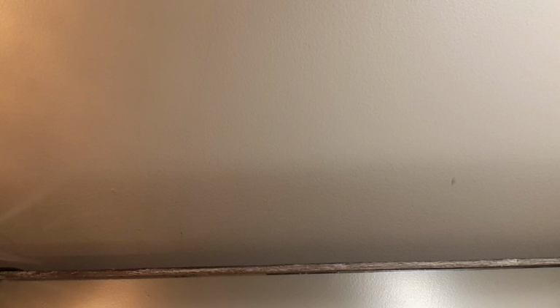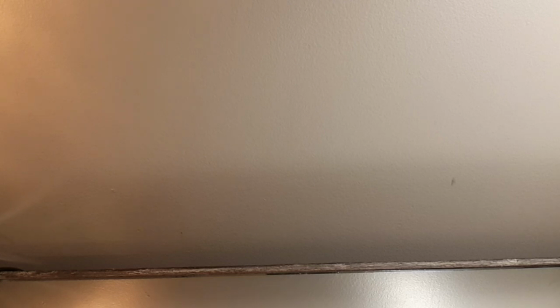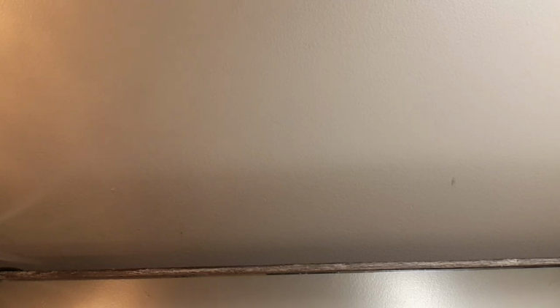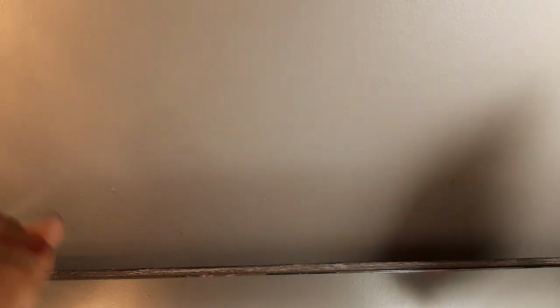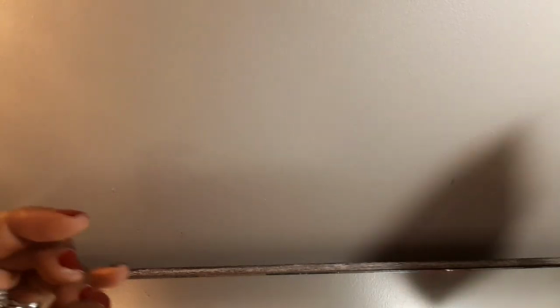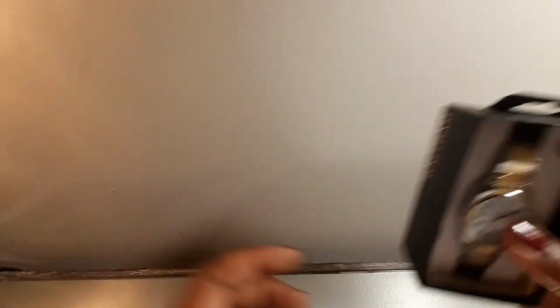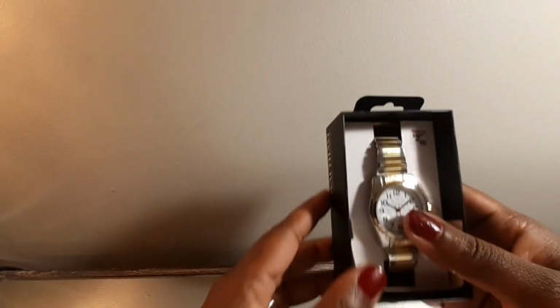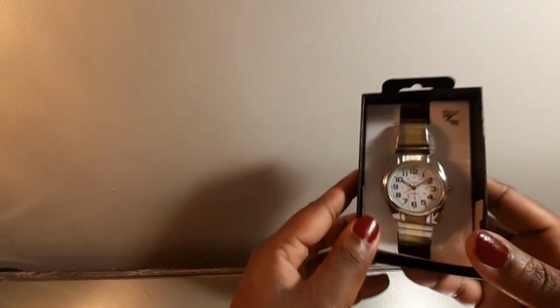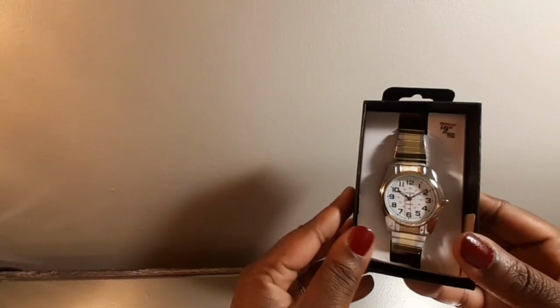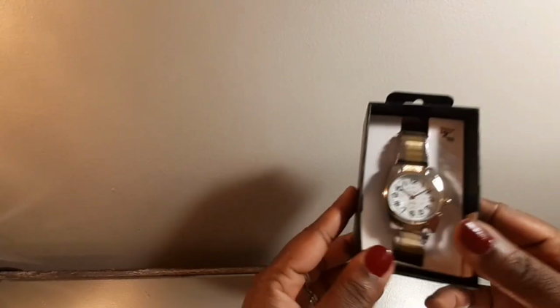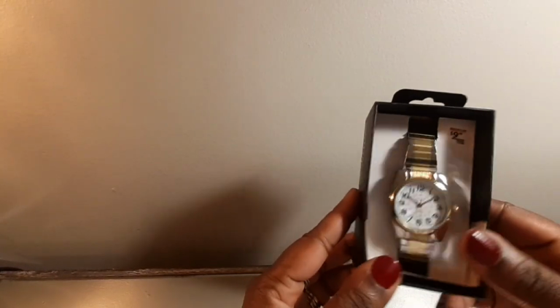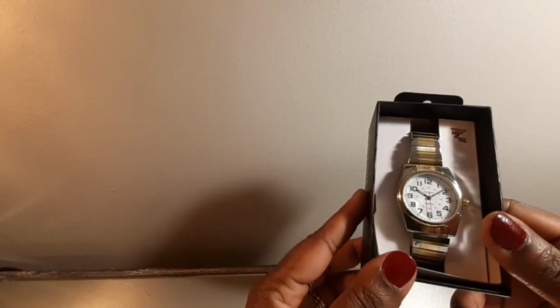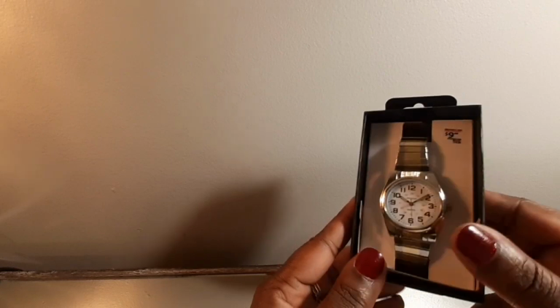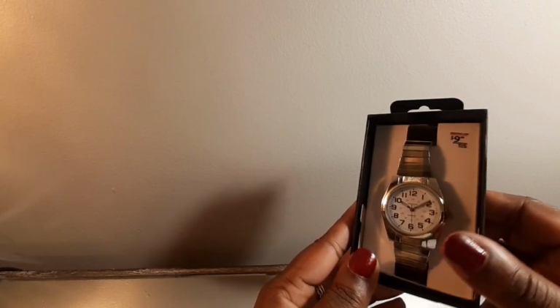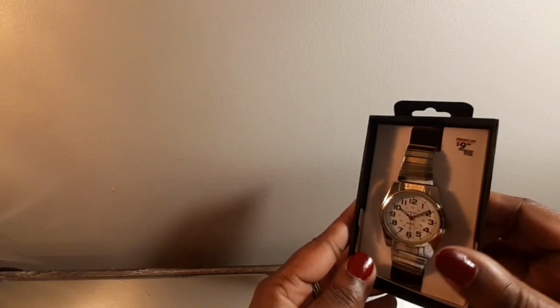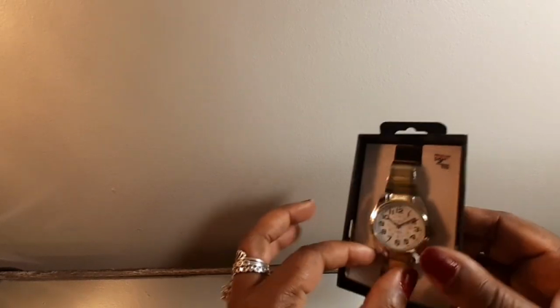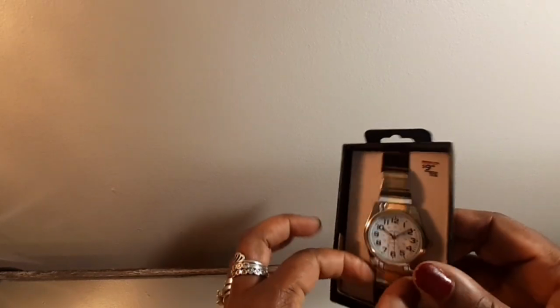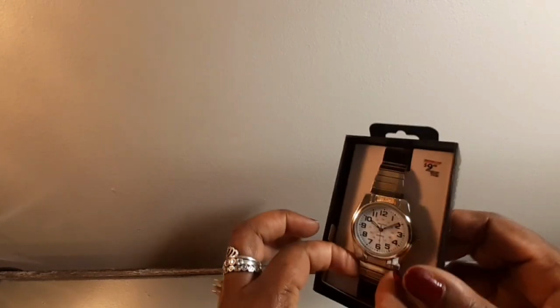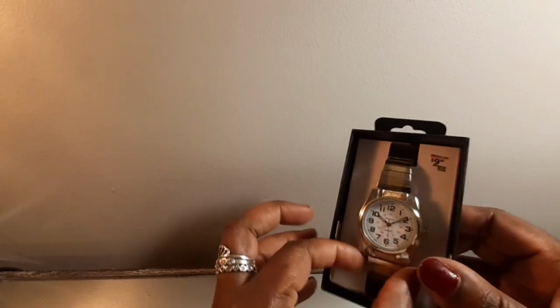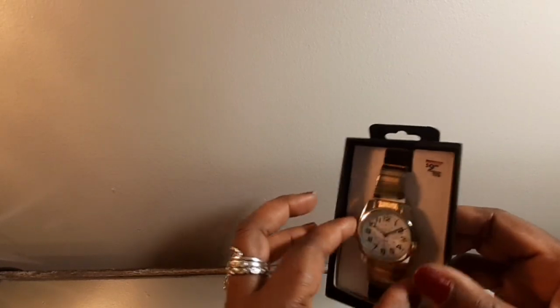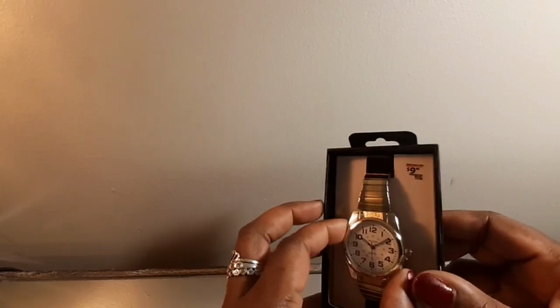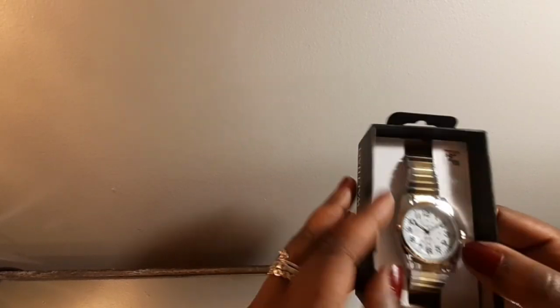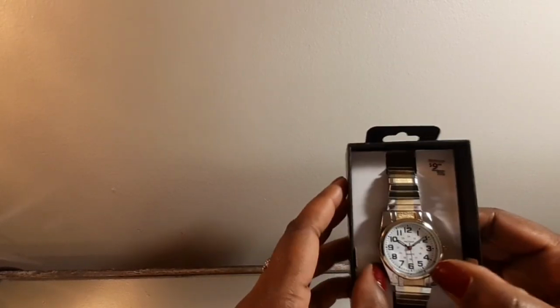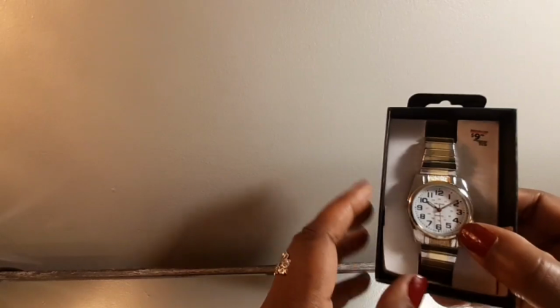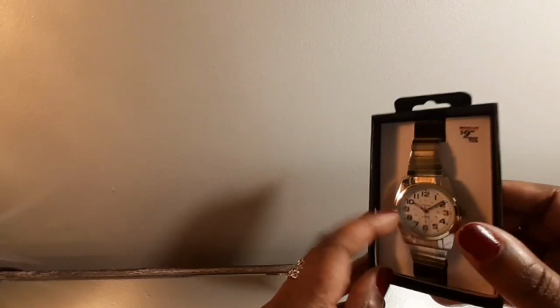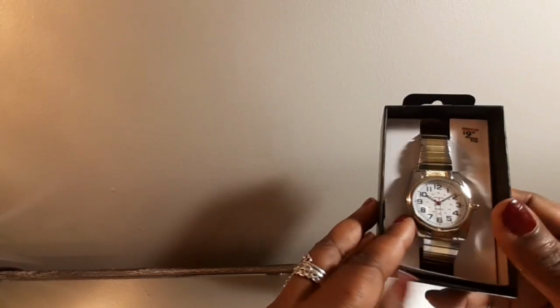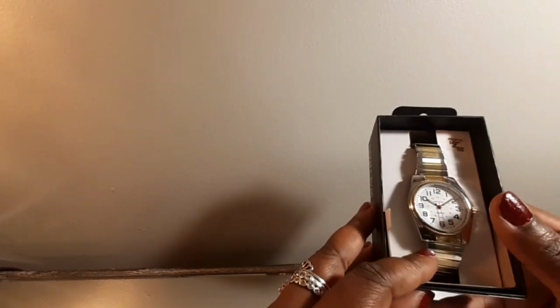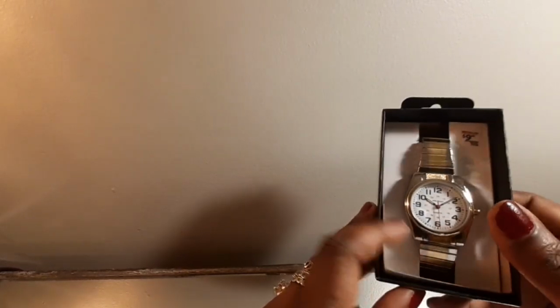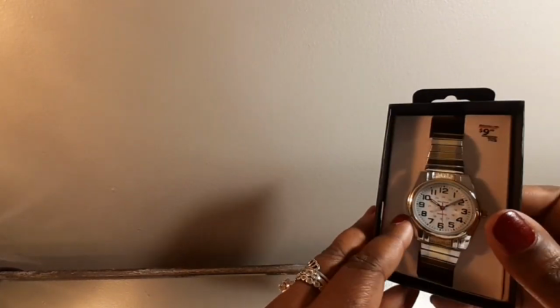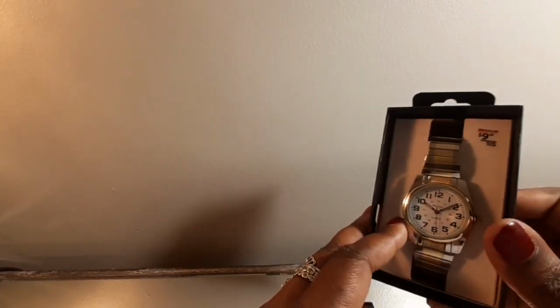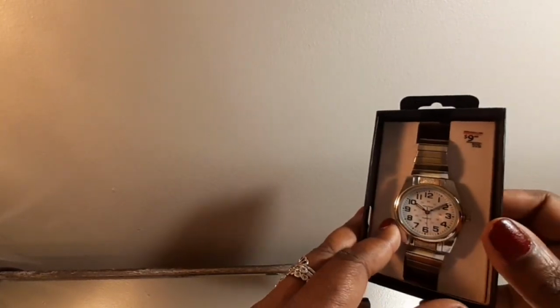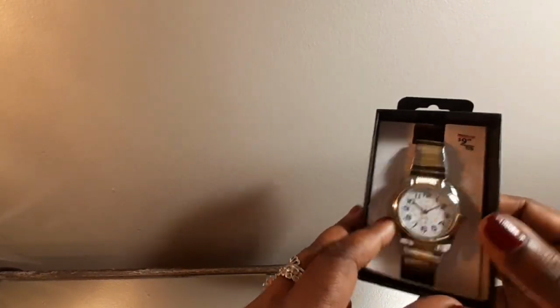CVS had a clearance at 90% off — I paid $0.99 for this watch. It looks more like an old school, kind of 70s-style watch, so I thought I'd give this to my daddy. He'll appreciate that.